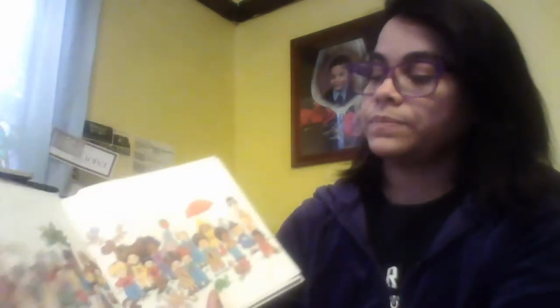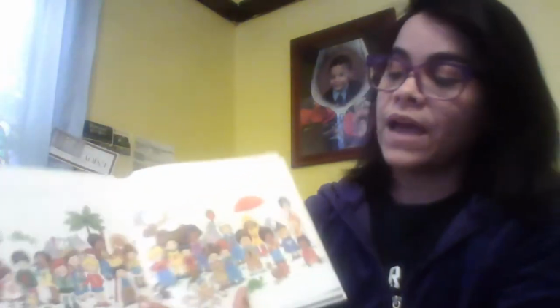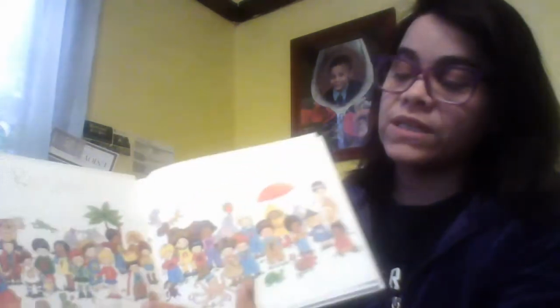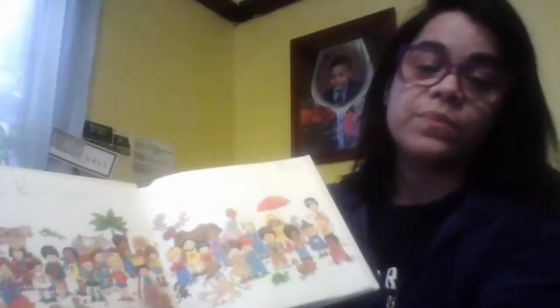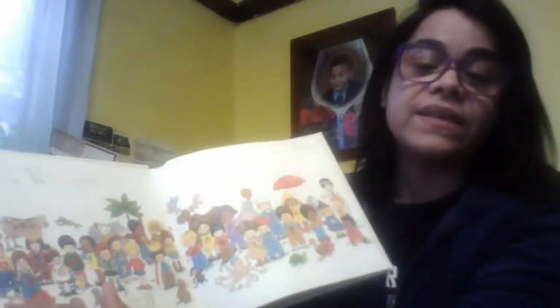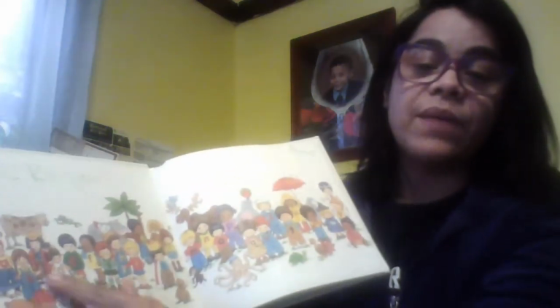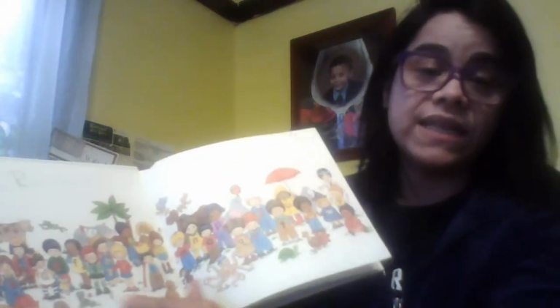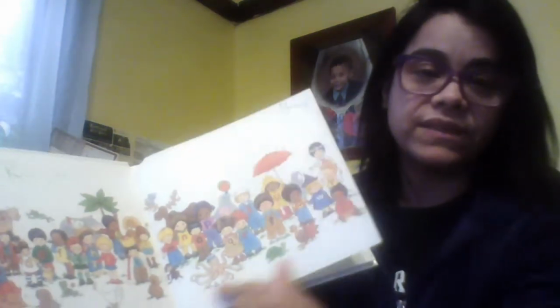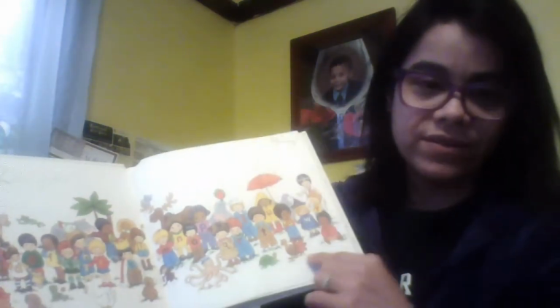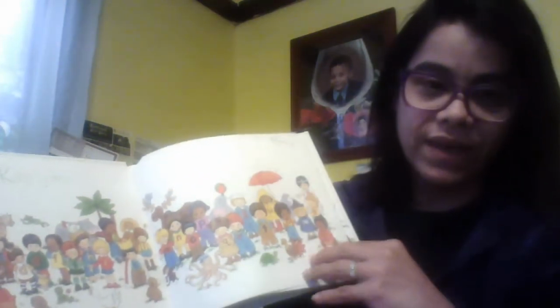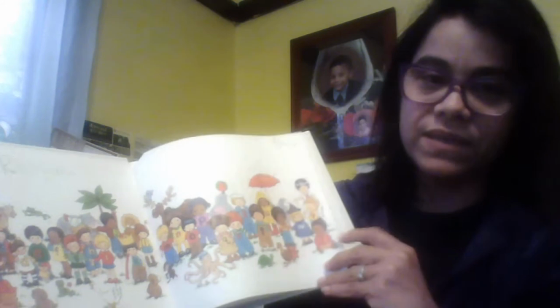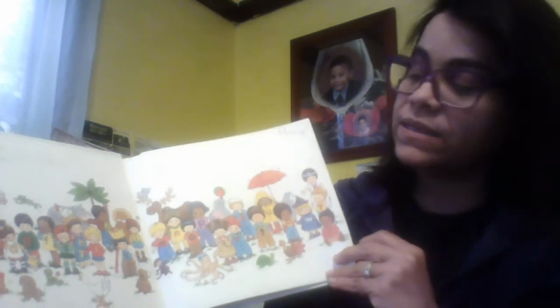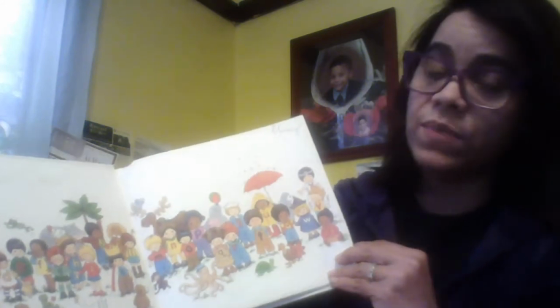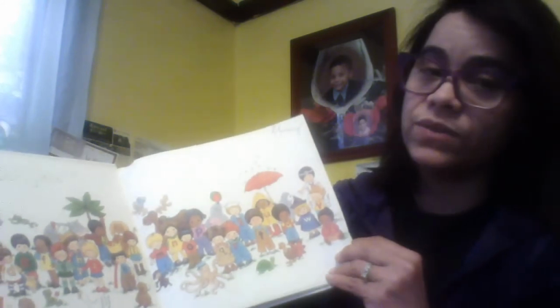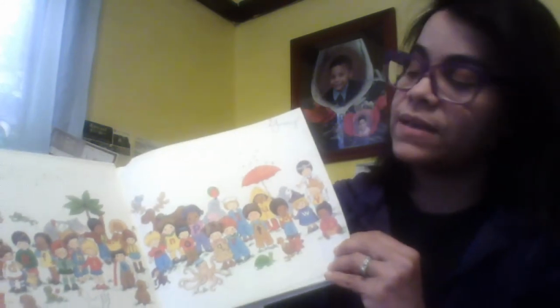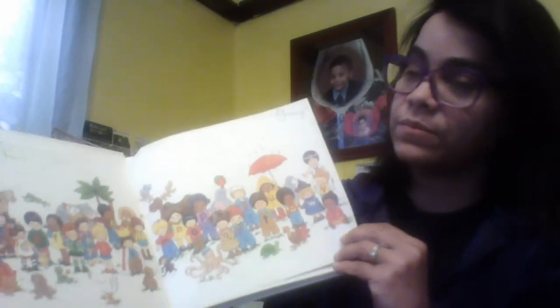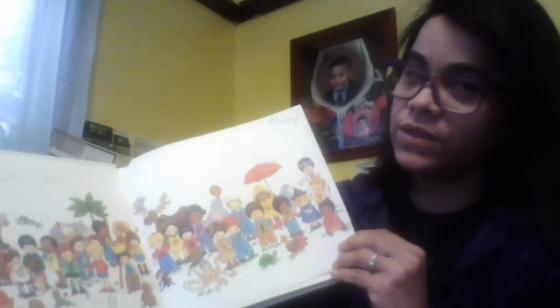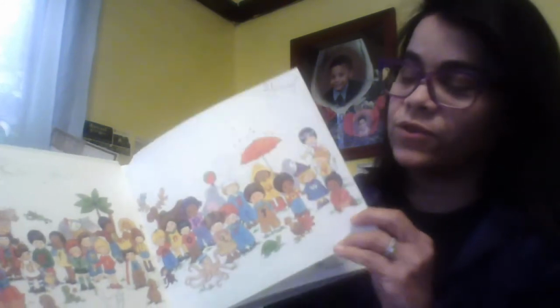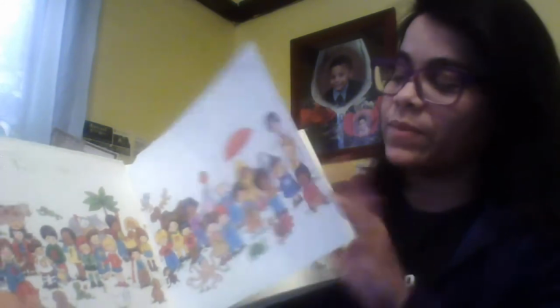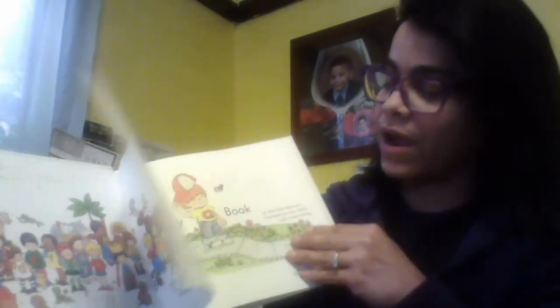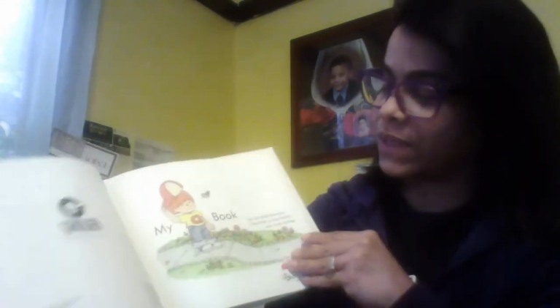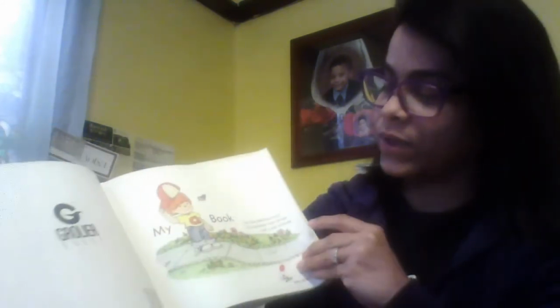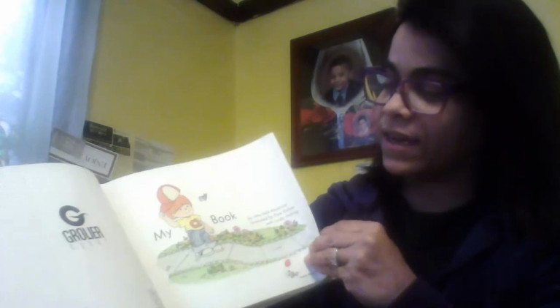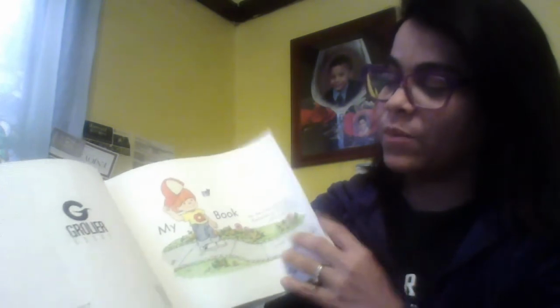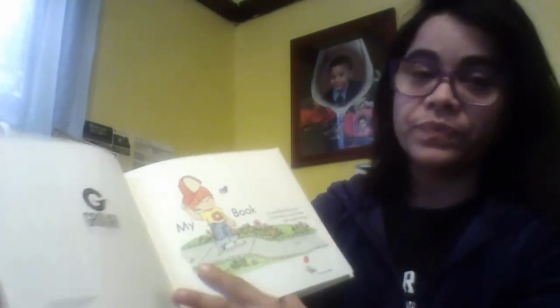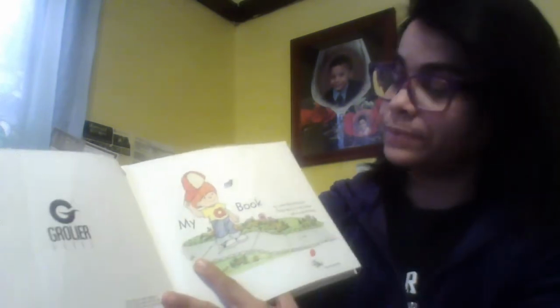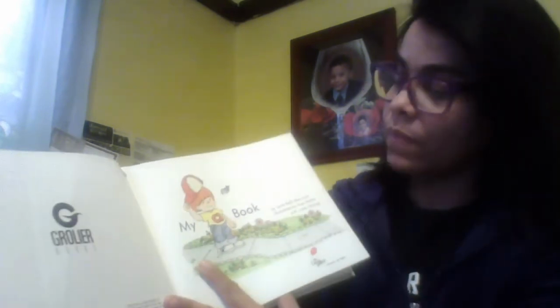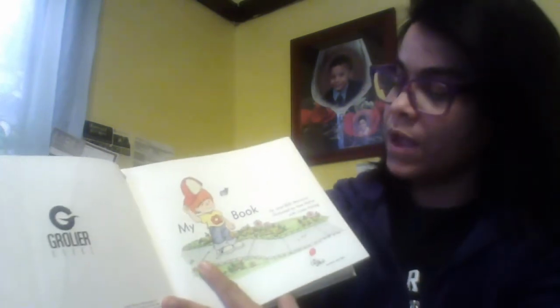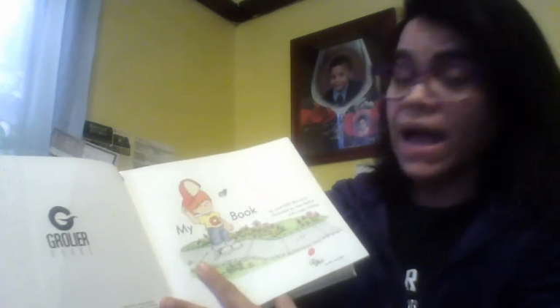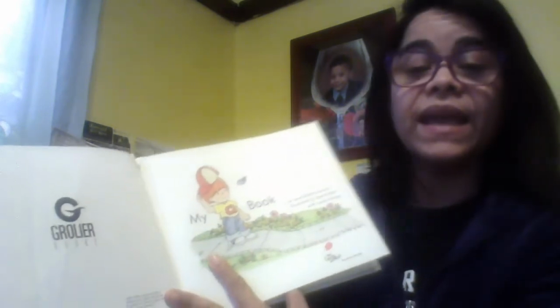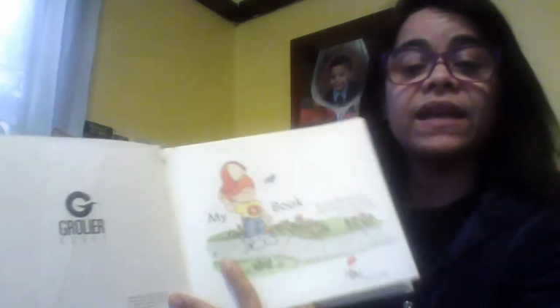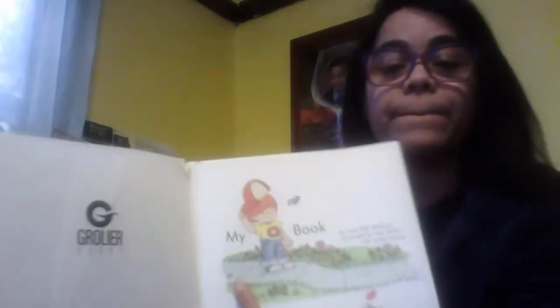I usually start by singing and pointing out the letters of the ABCs with my students. Today I need to go, so I won't be doing the same. My A's book.